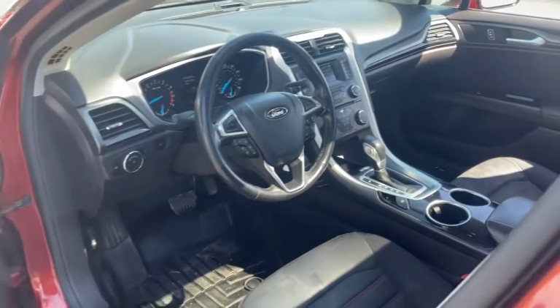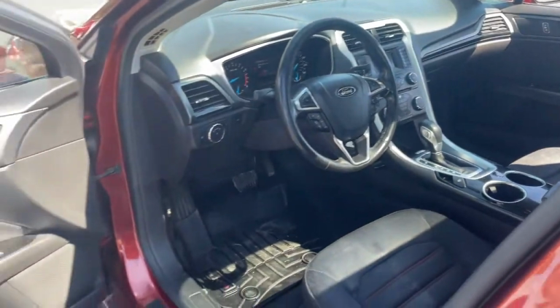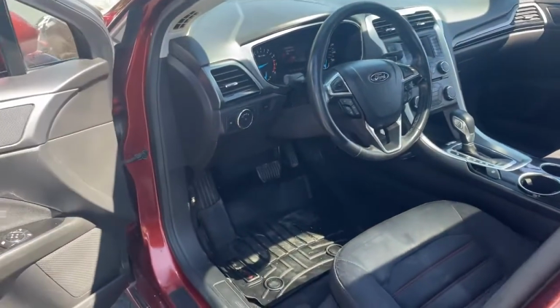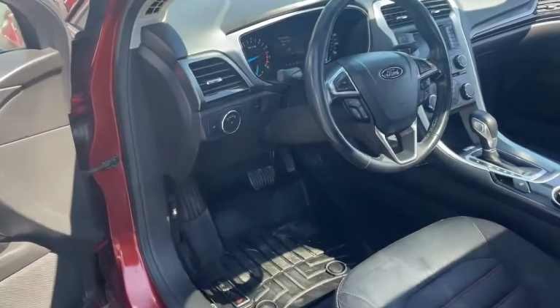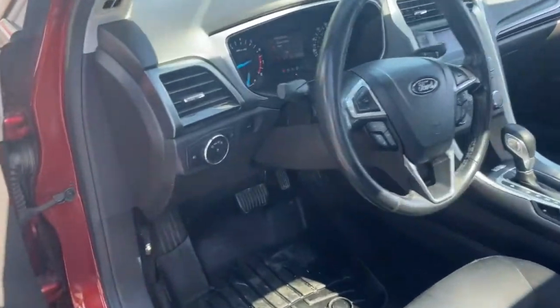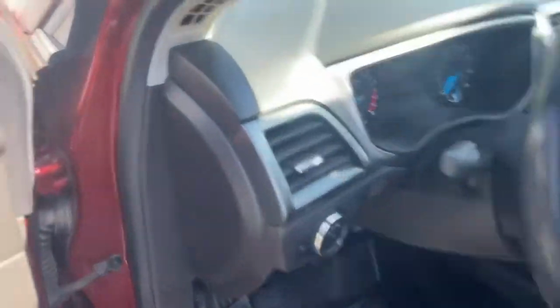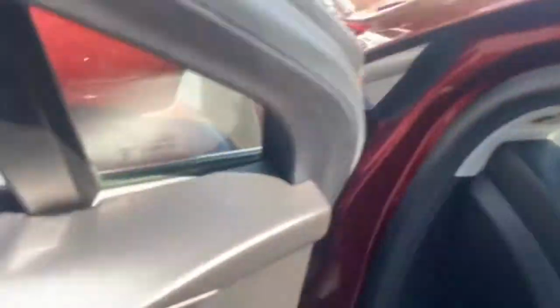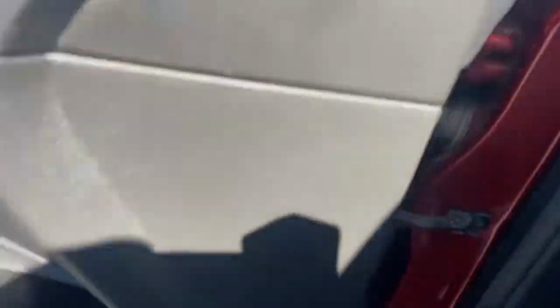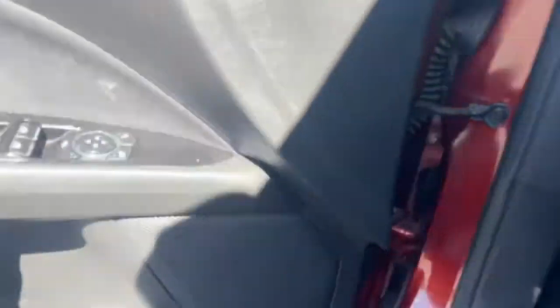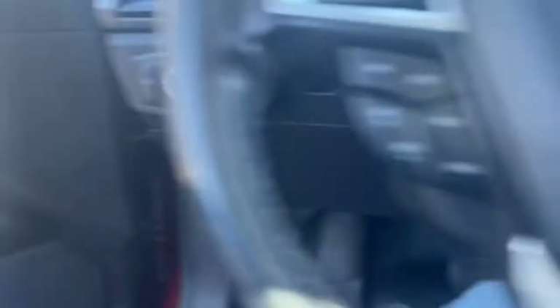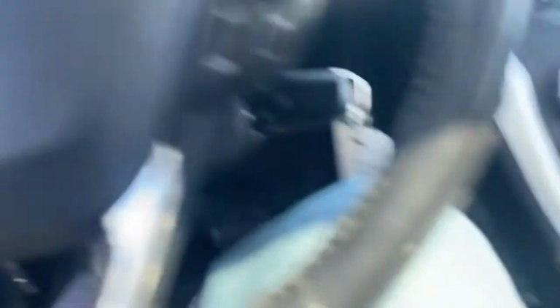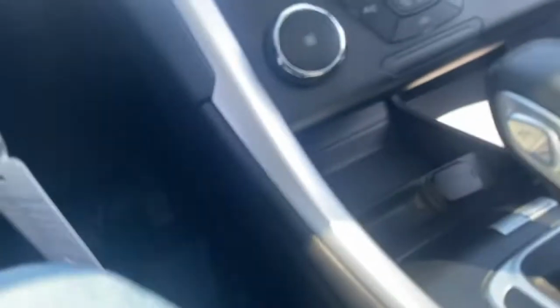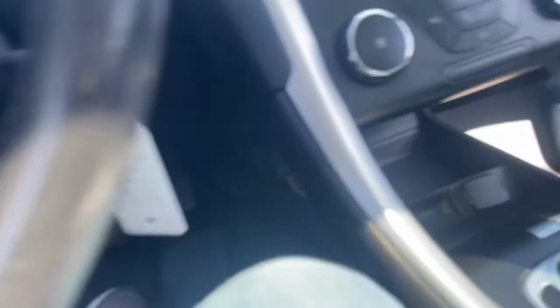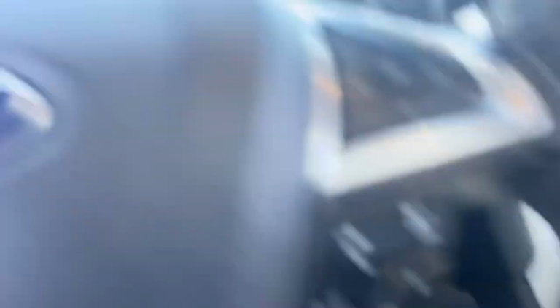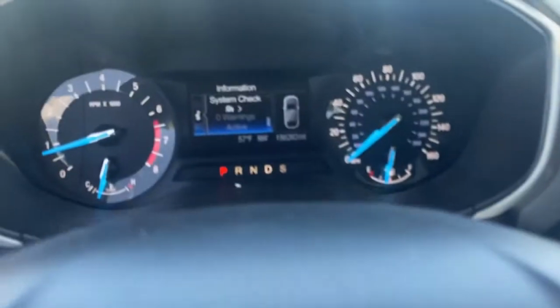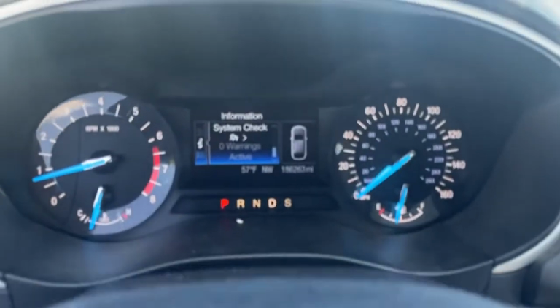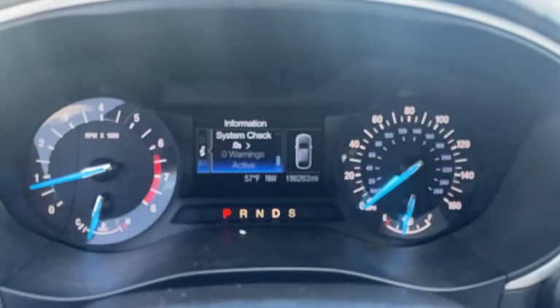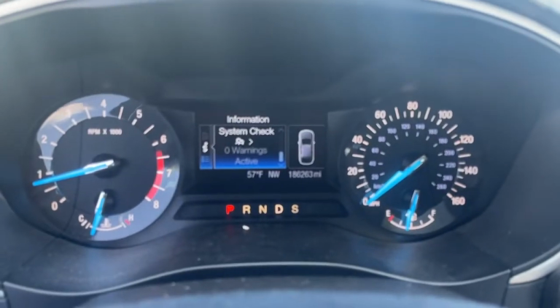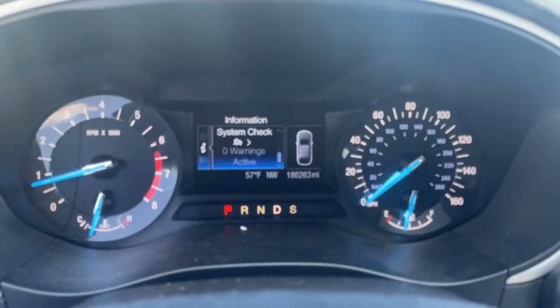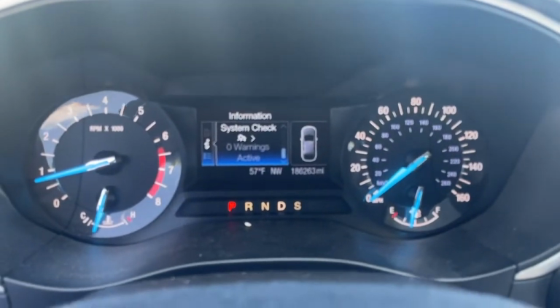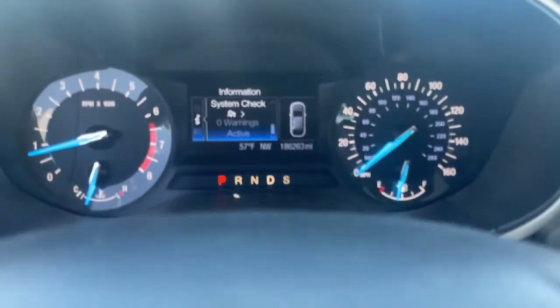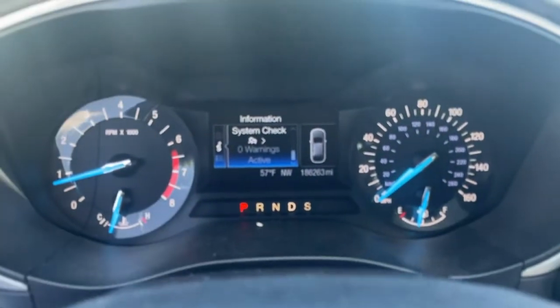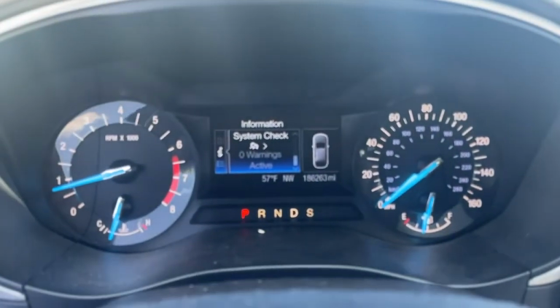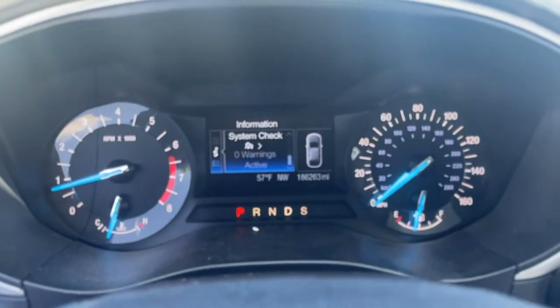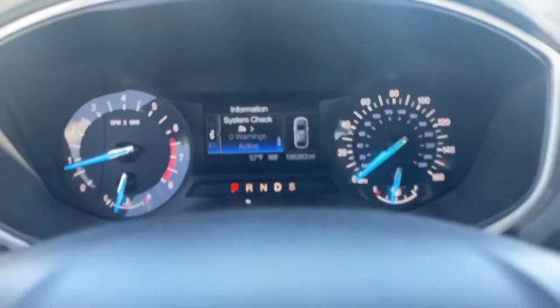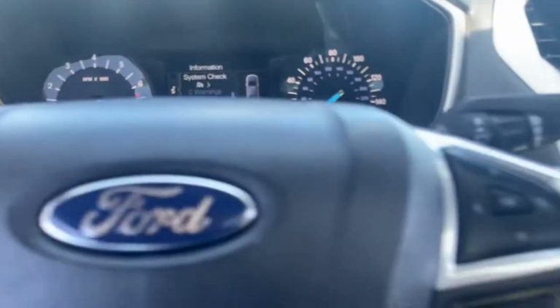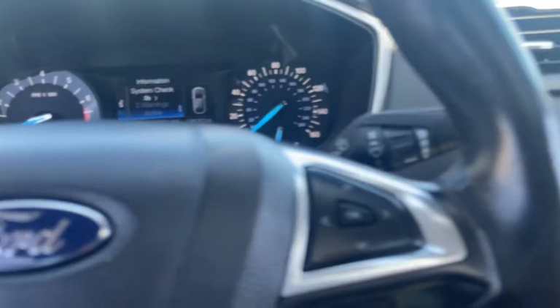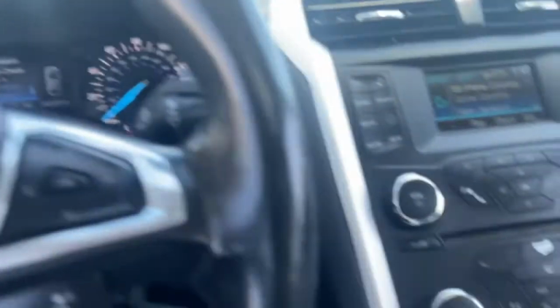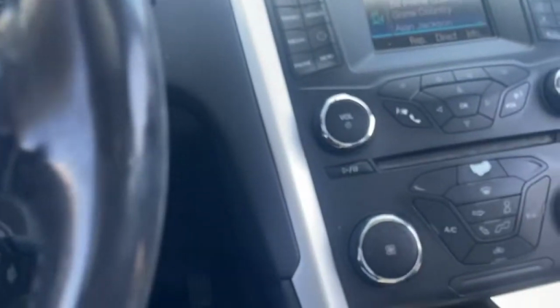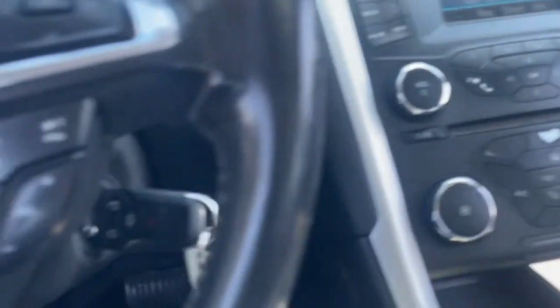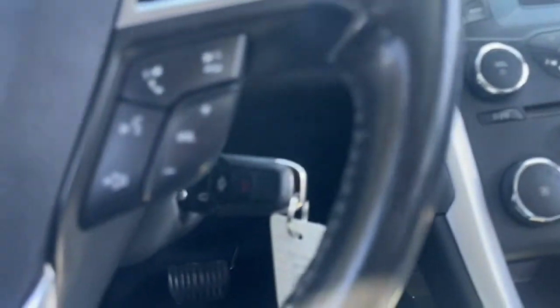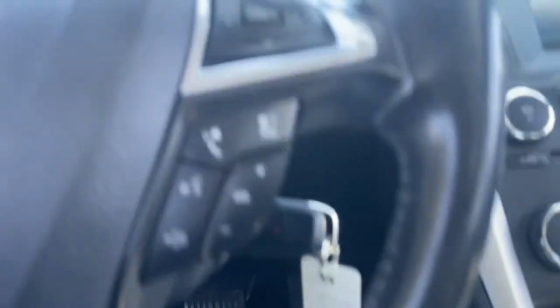It's got 186,000 miles. No lights on the dash, nothing like that. AC works, heater works as well.